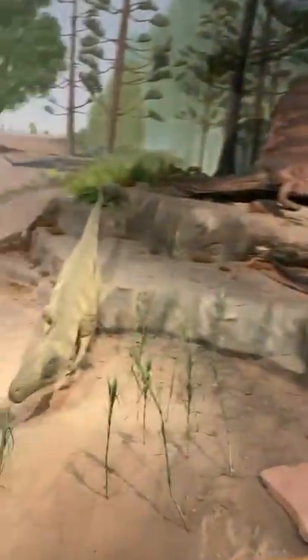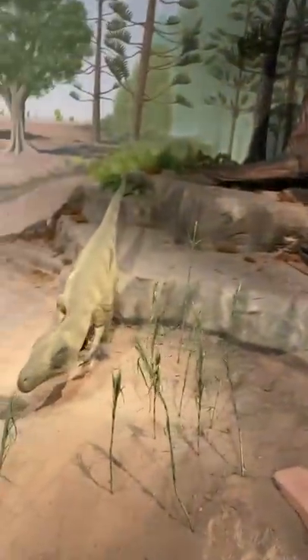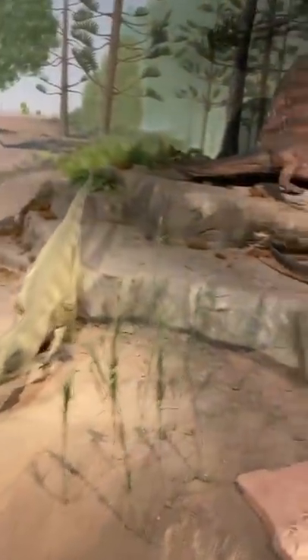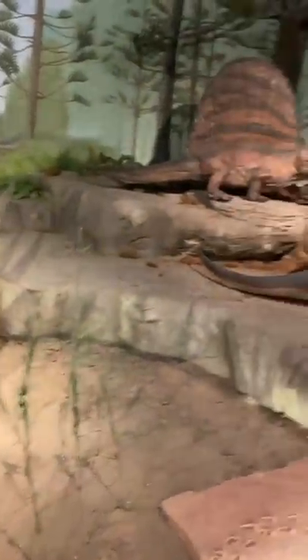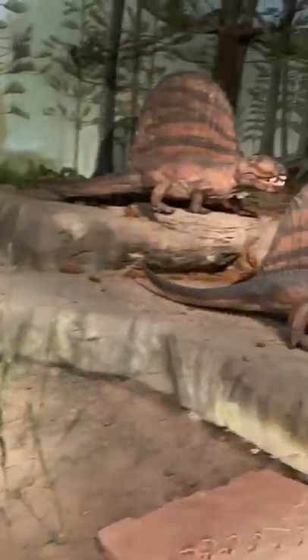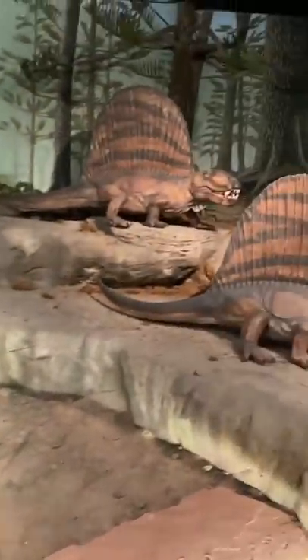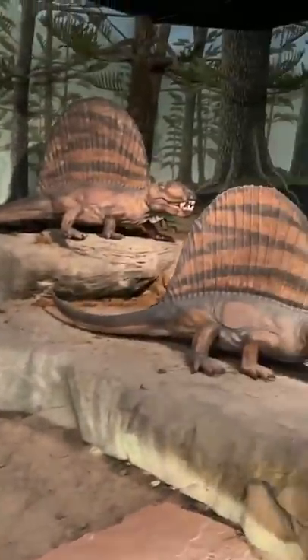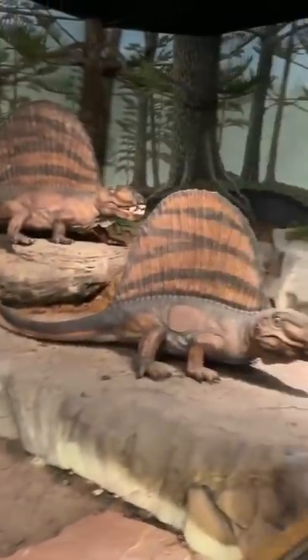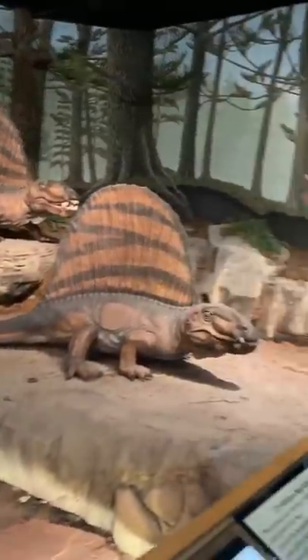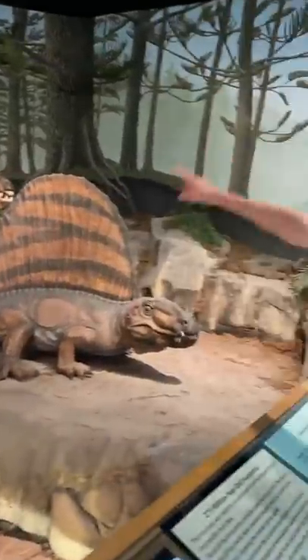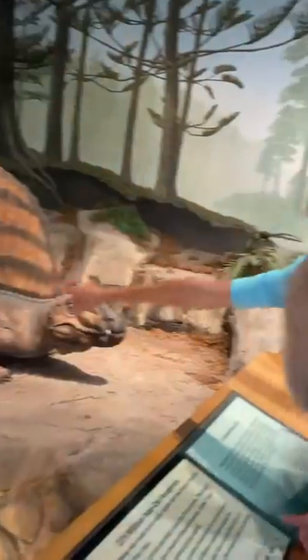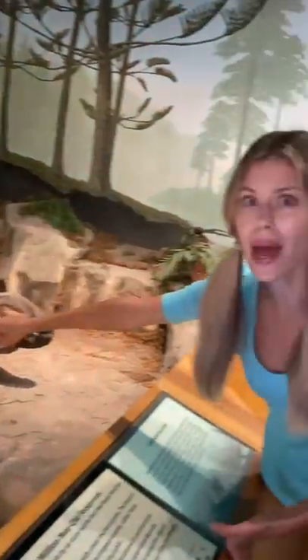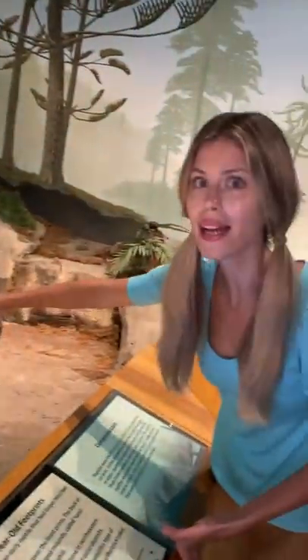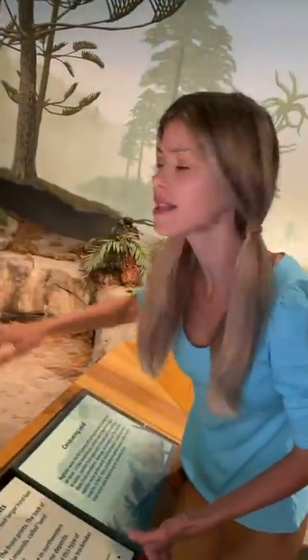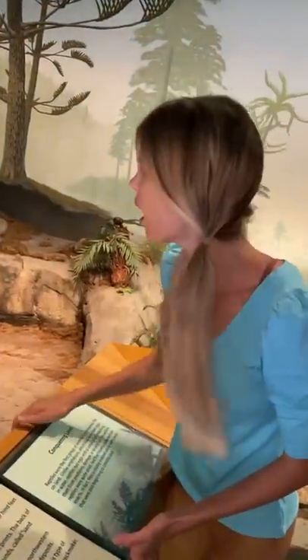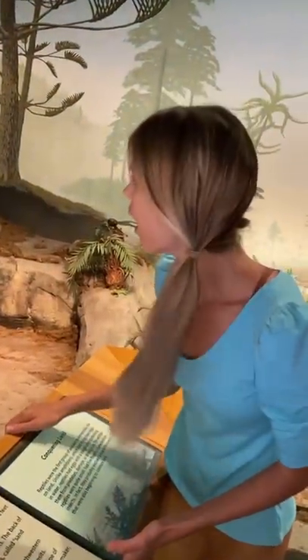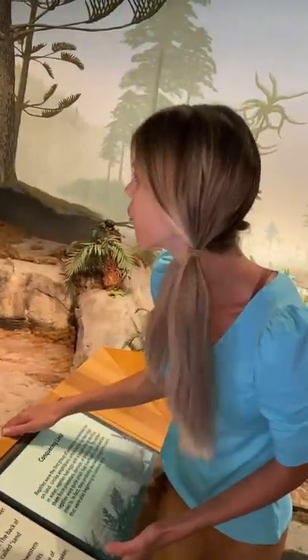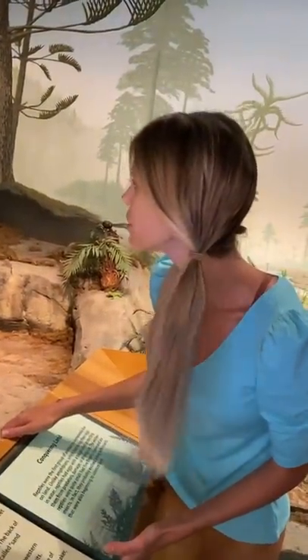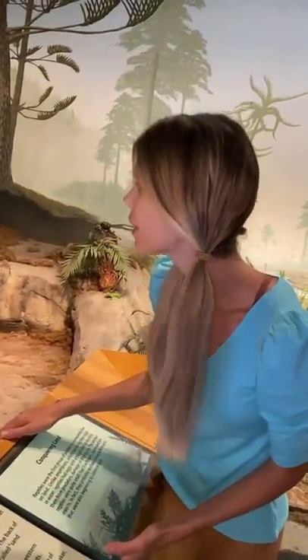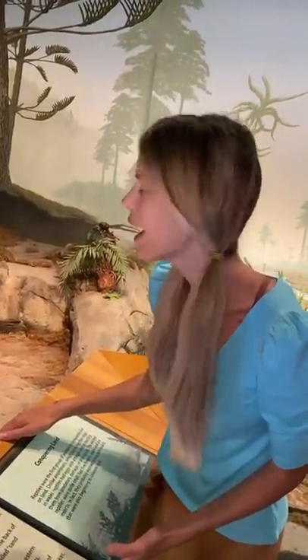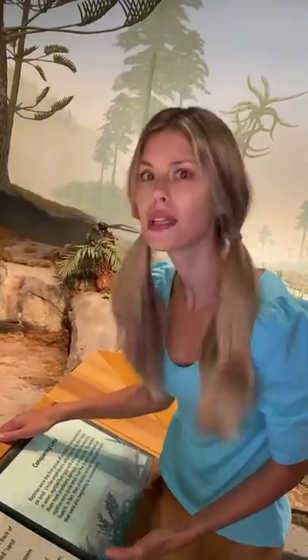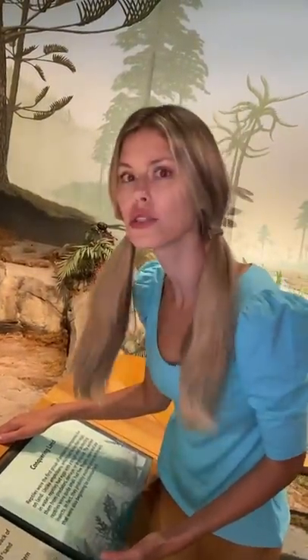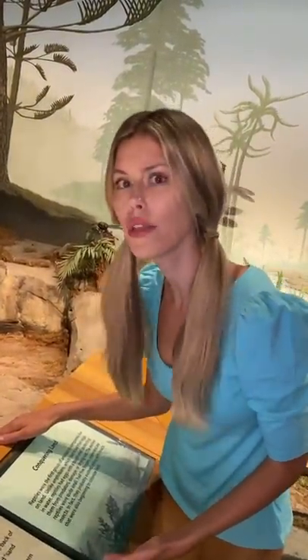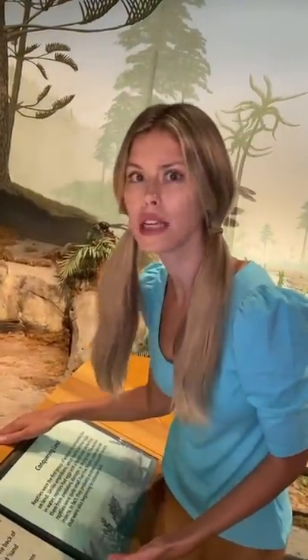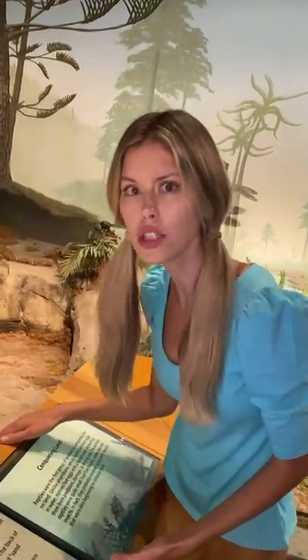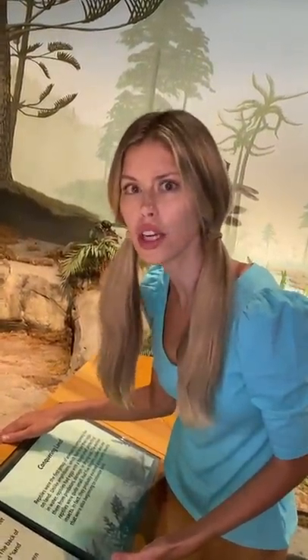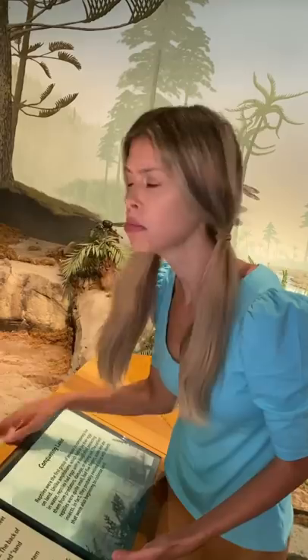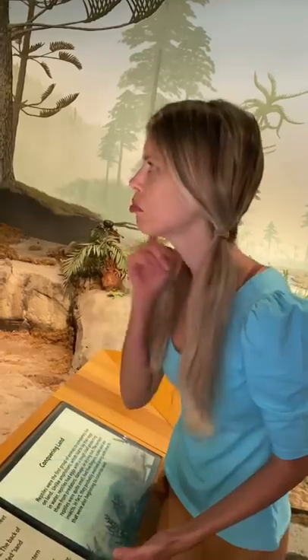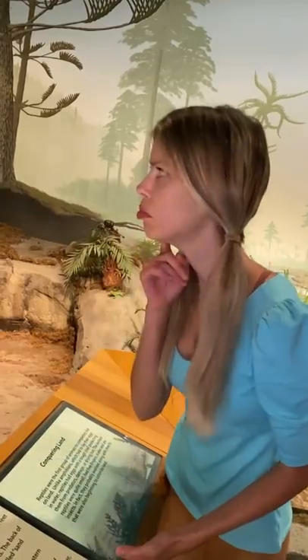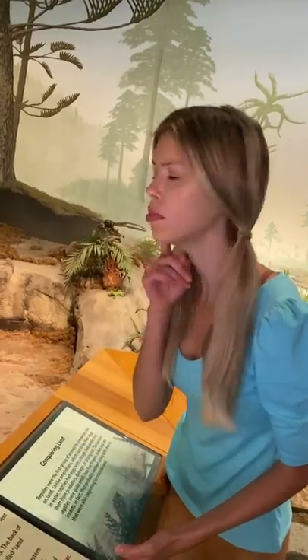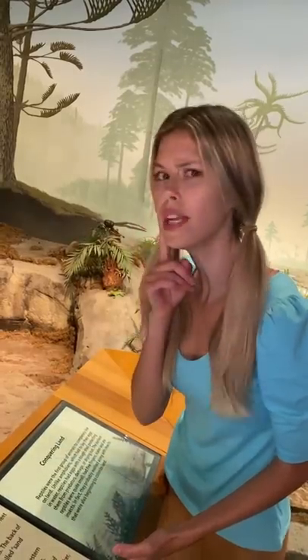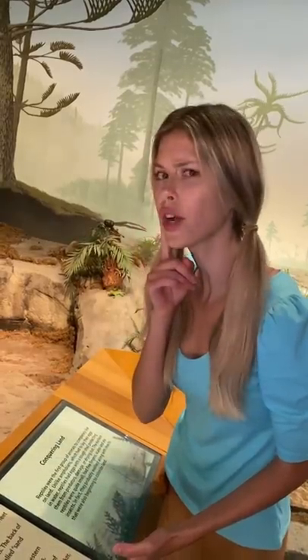Look at those — these dinosaurs have sails on their backs! I wonder if that helped control their temperature. Hmm, interesting!